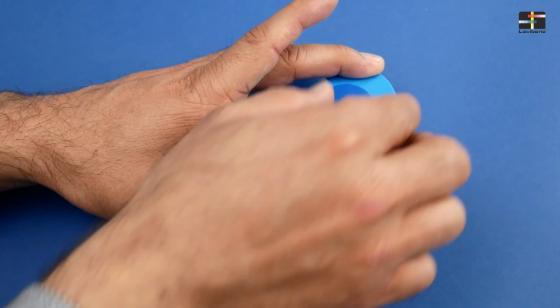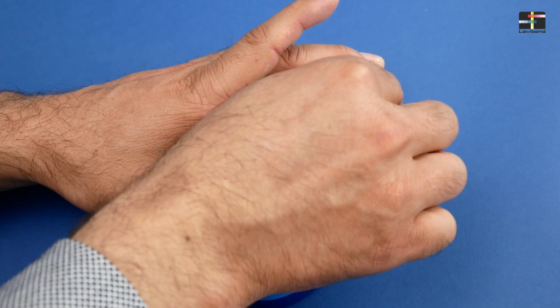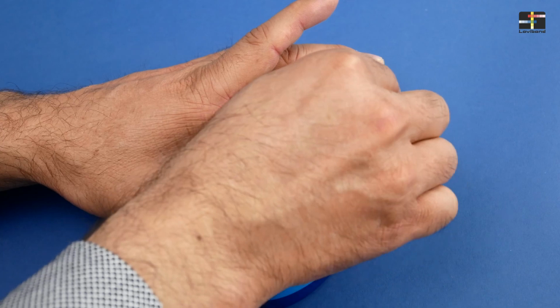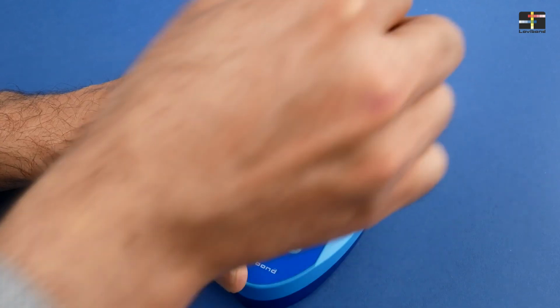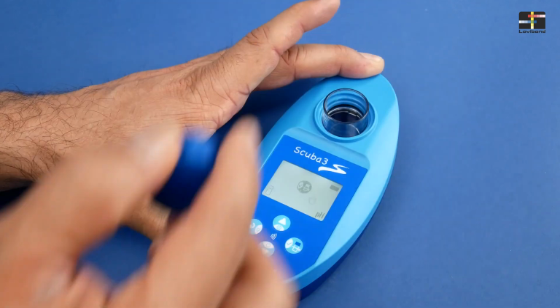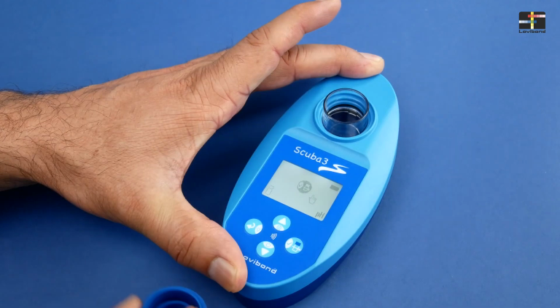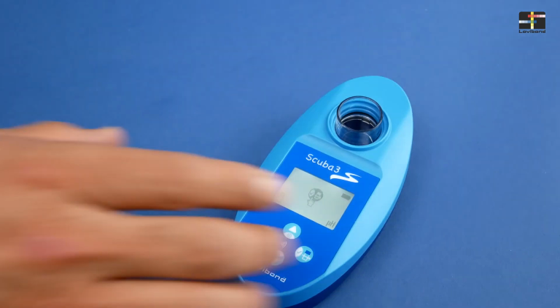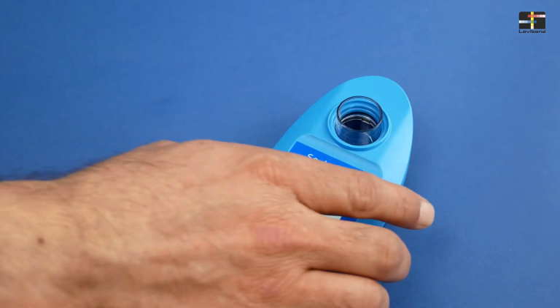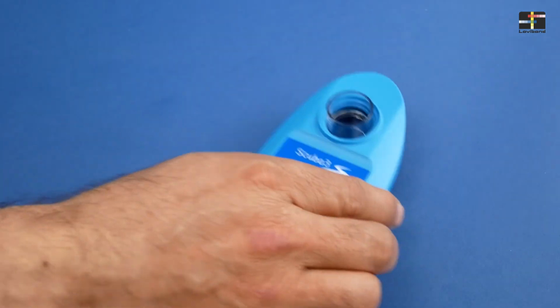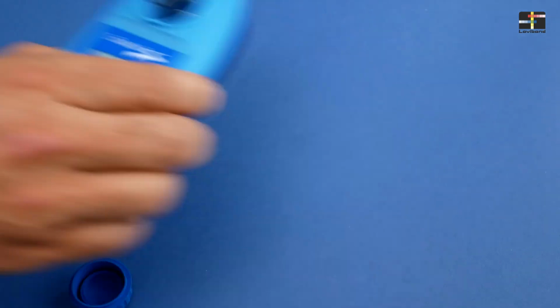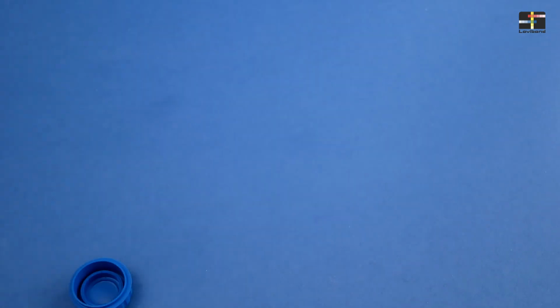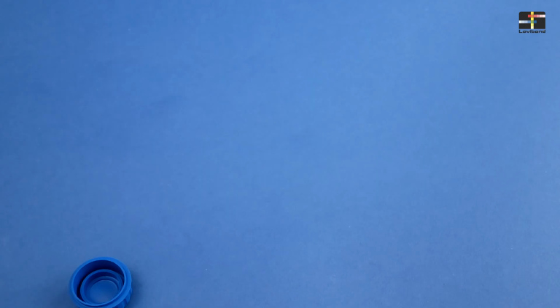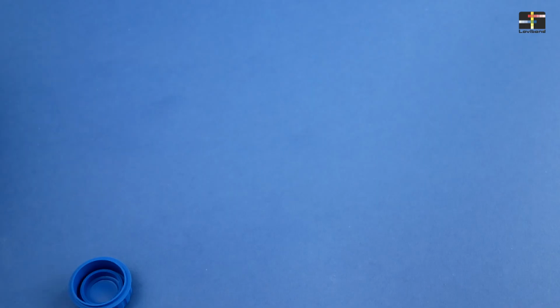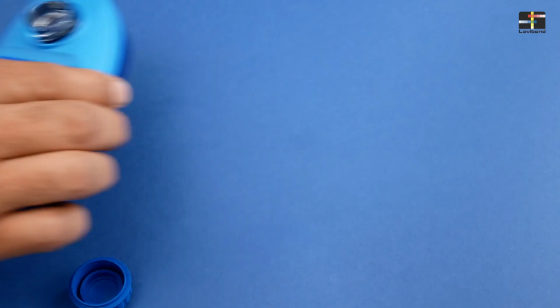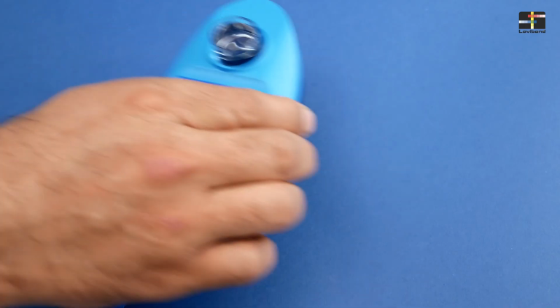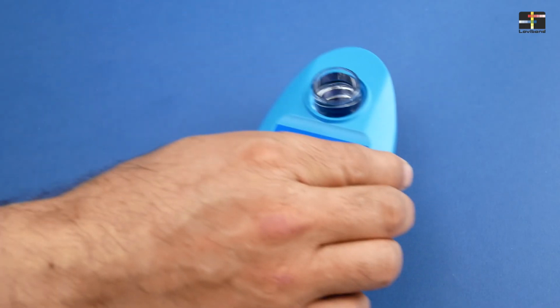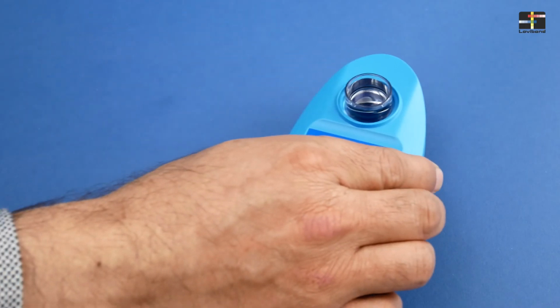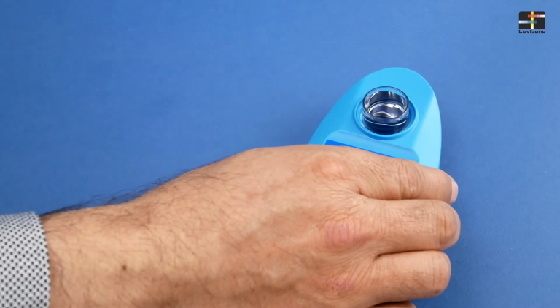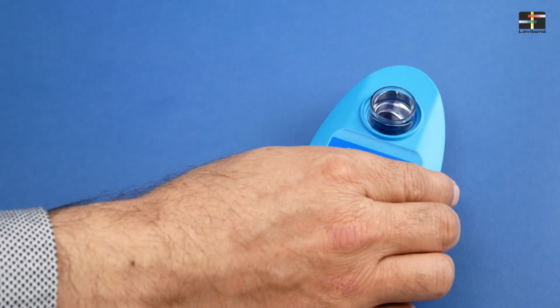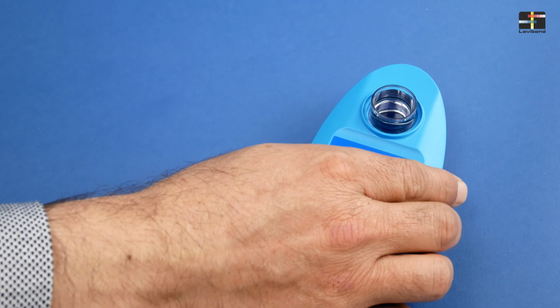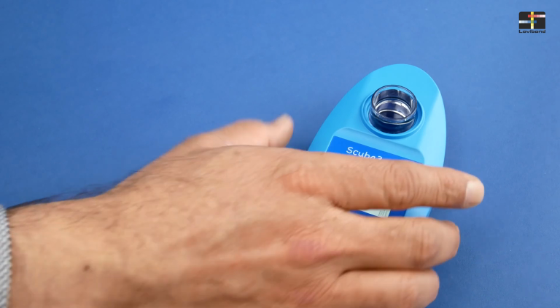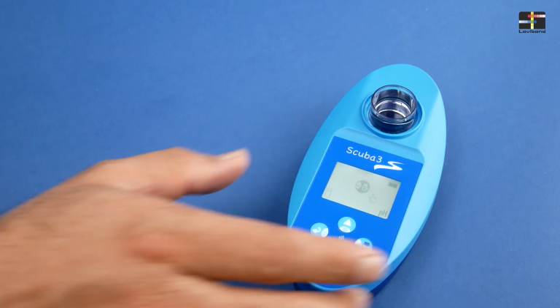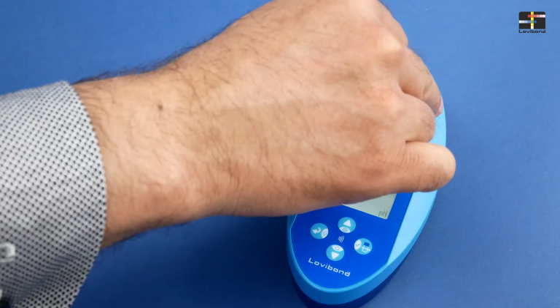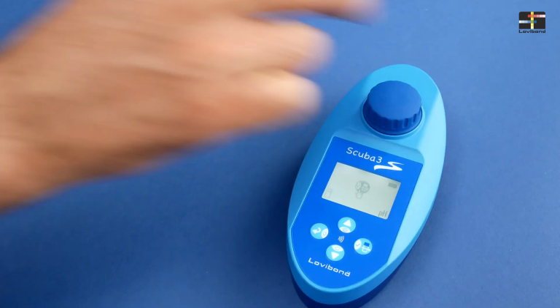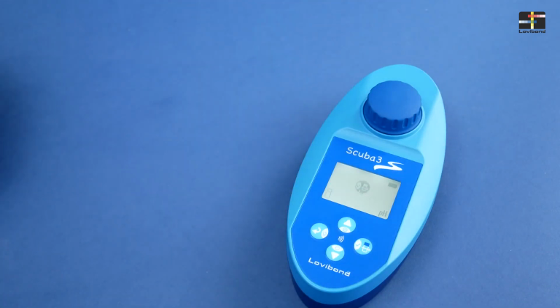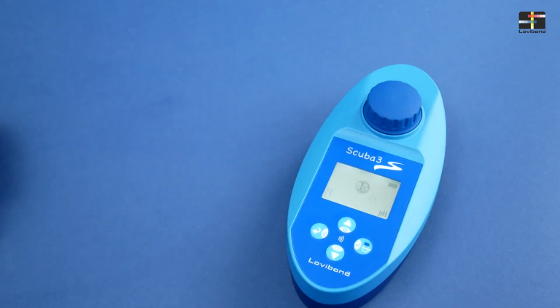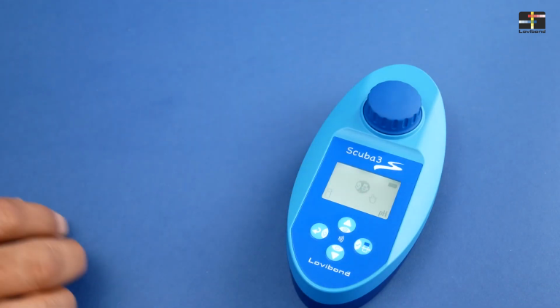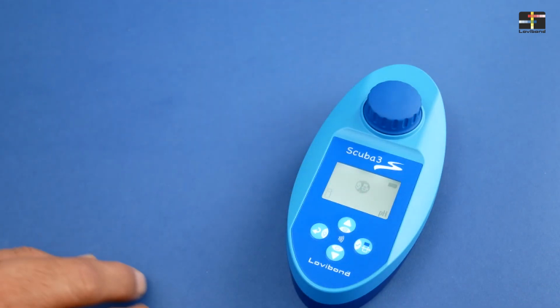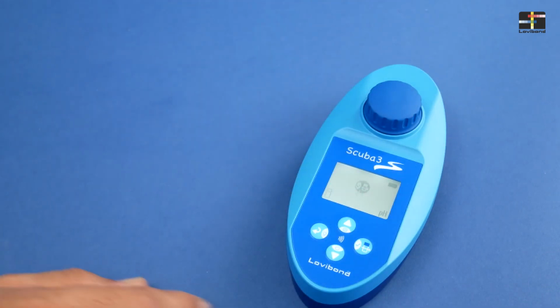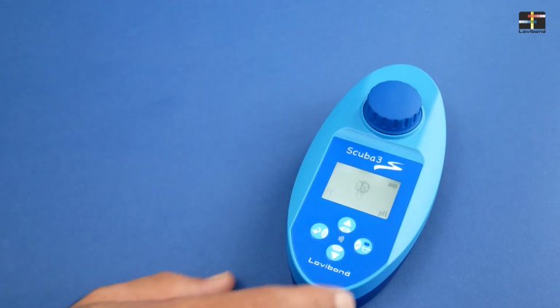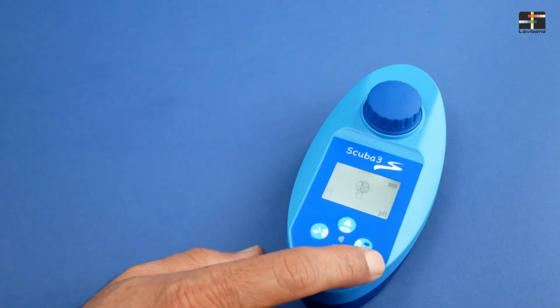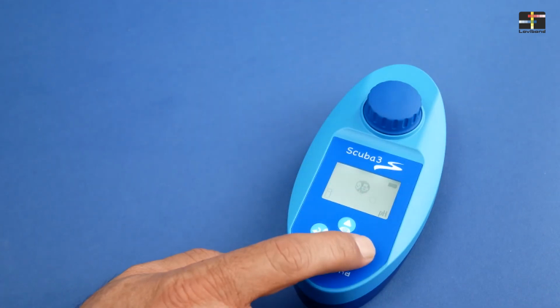Fill the measuring chamber with a sample of your pool water, close the measuring chamber with the cap and press test key to perform zero adjustment.